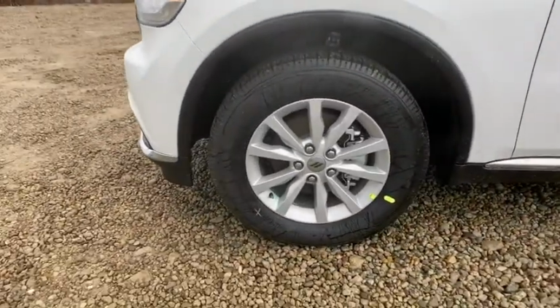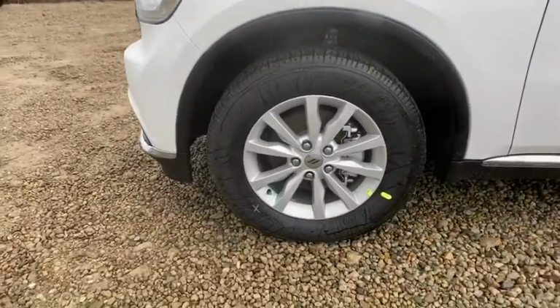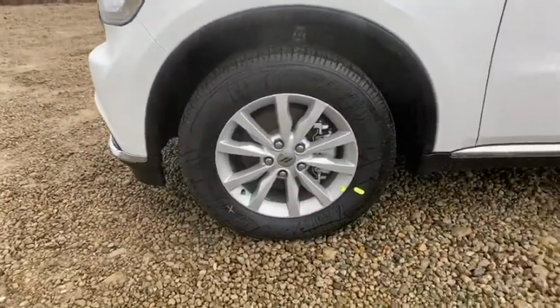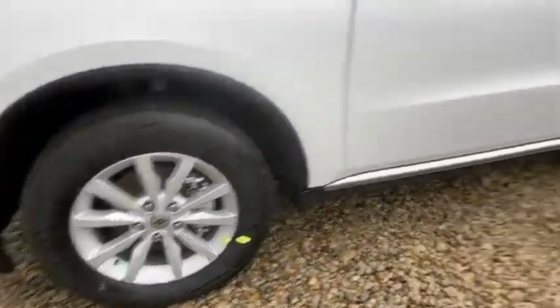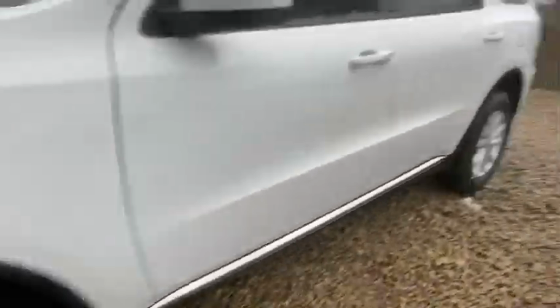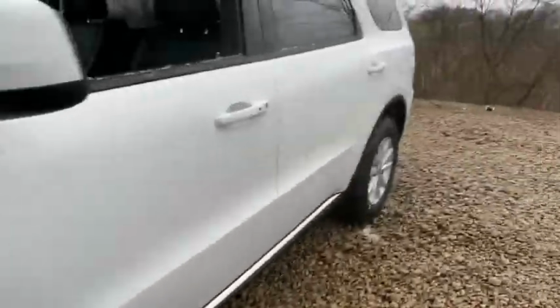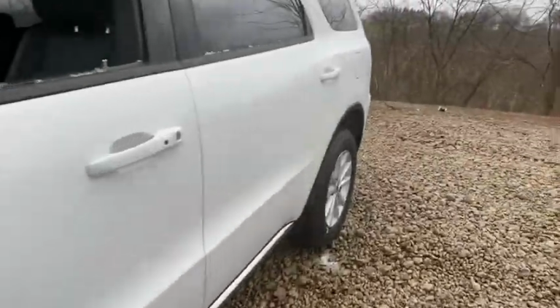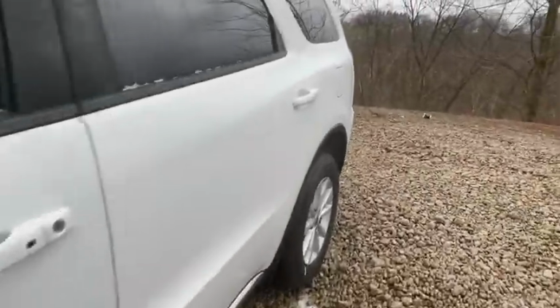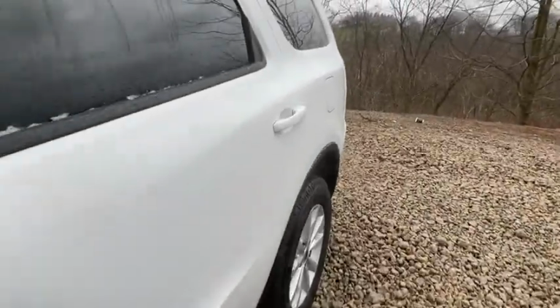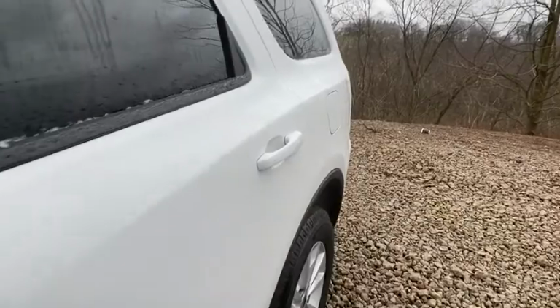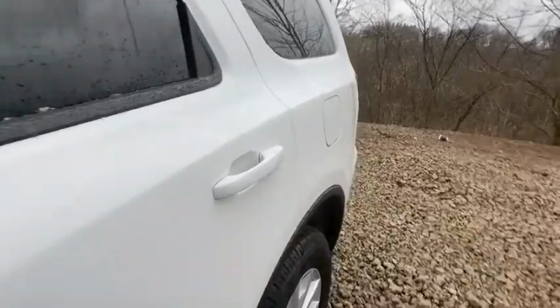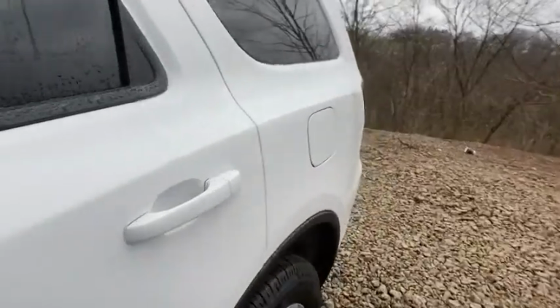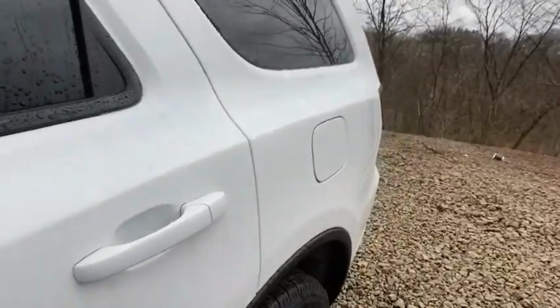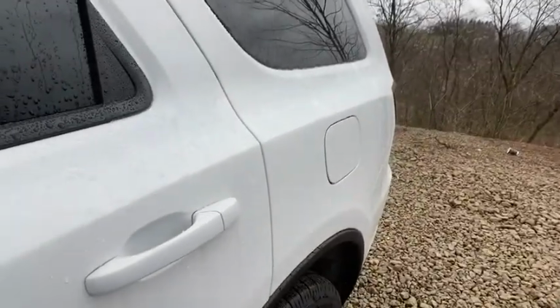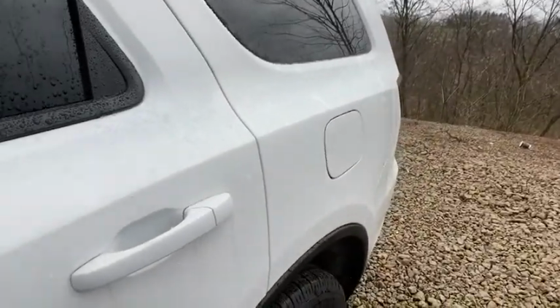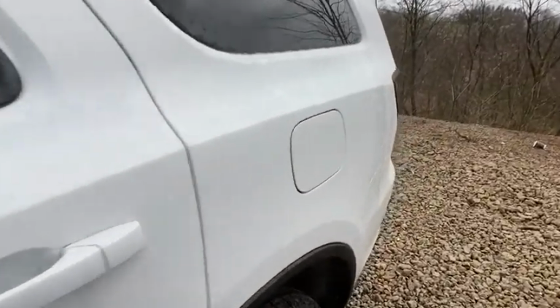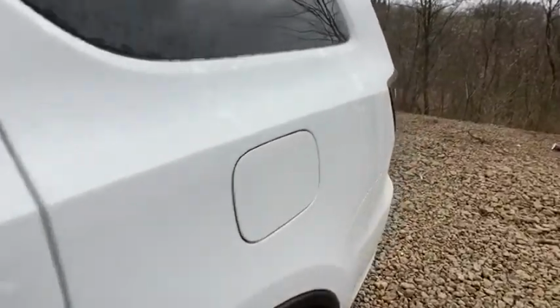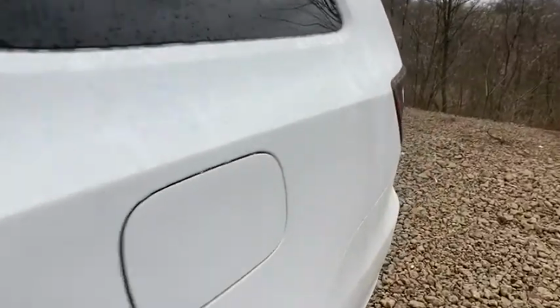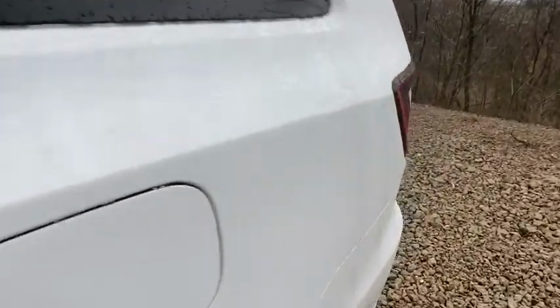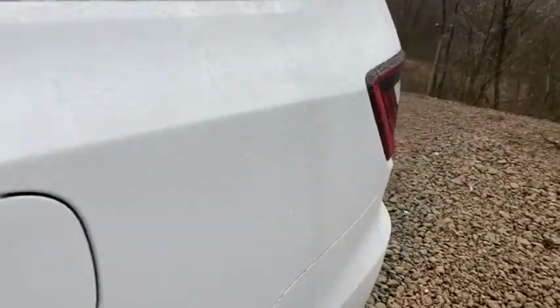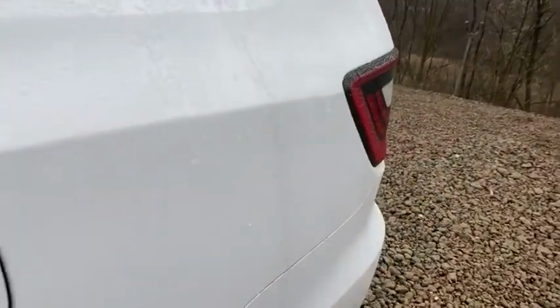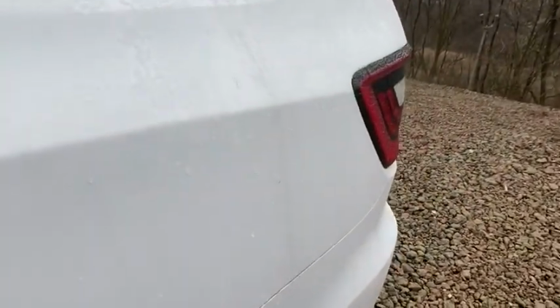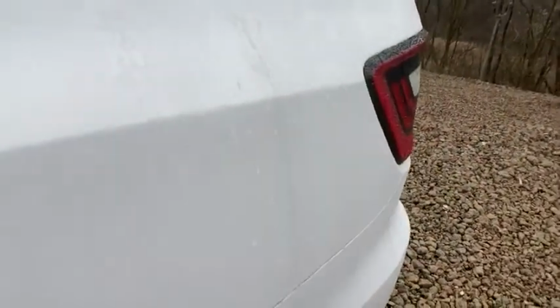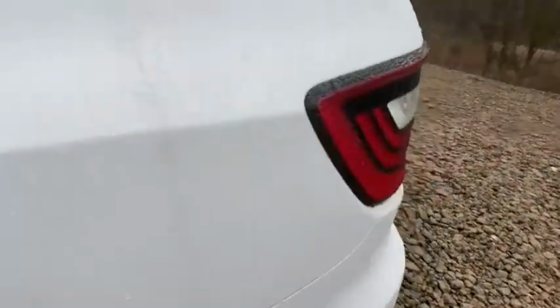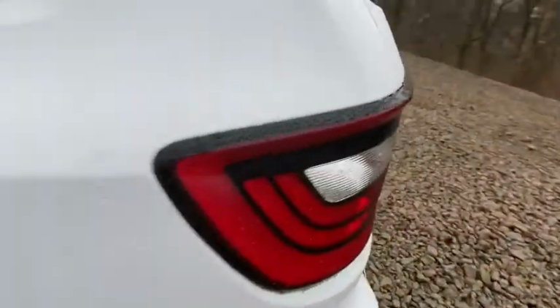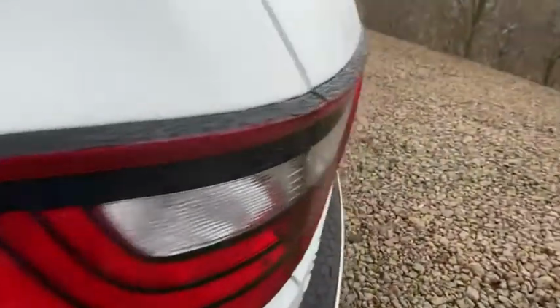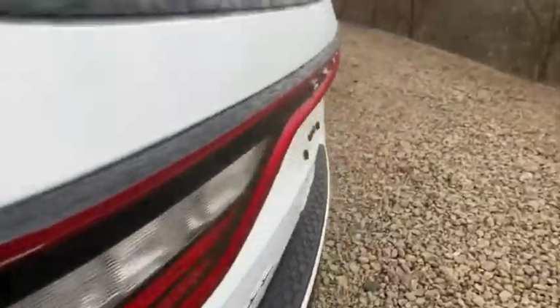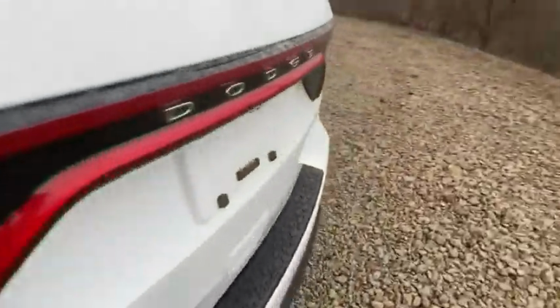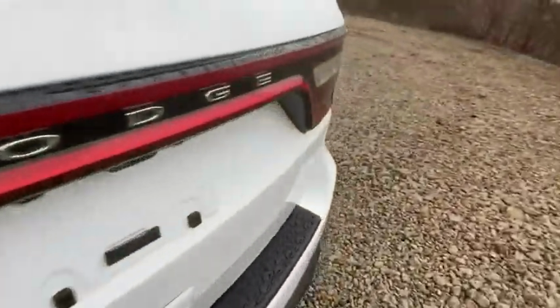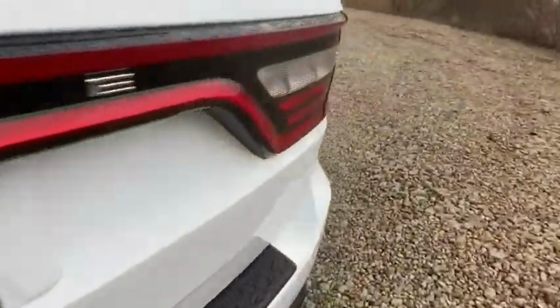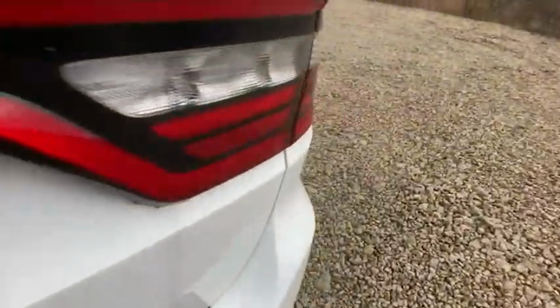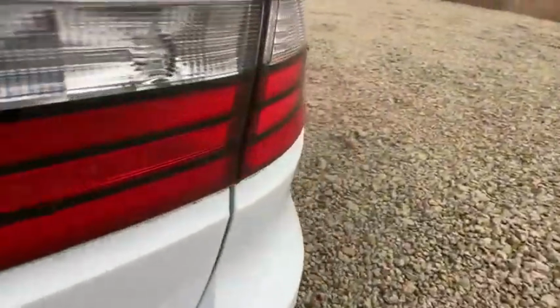Power steering, adjustable steering wheel, keyless start, cruise control, aluminum wheels, four-wheel disc brakes, auto-dimming rear-view mirror, floor mats, climate control.